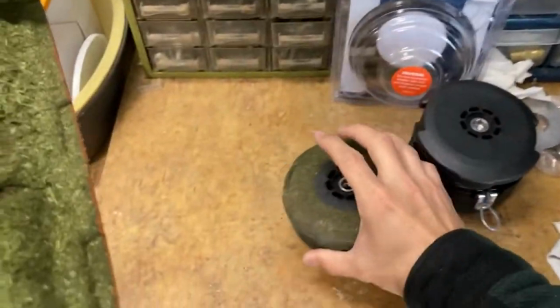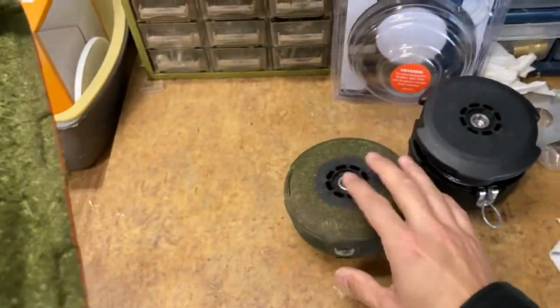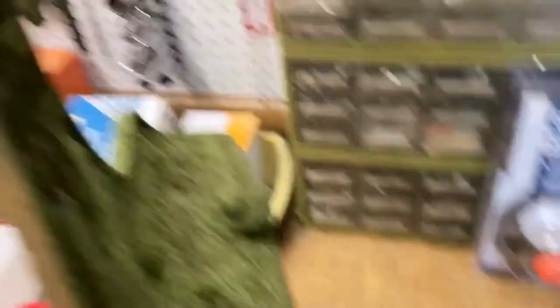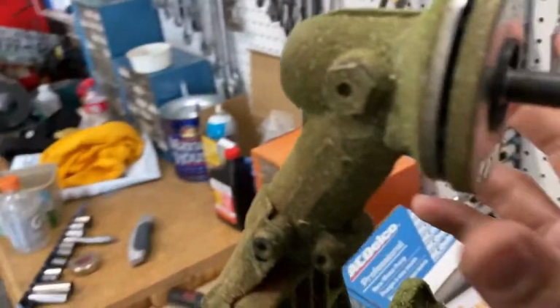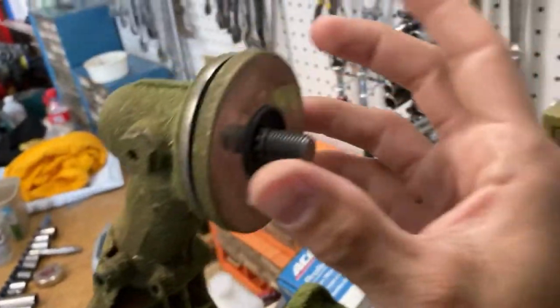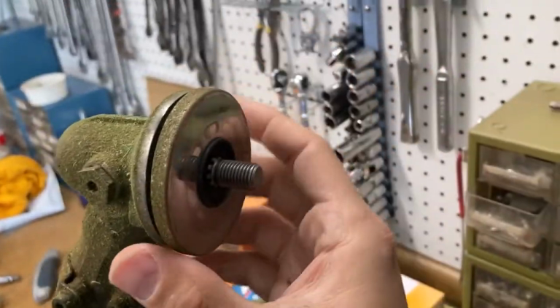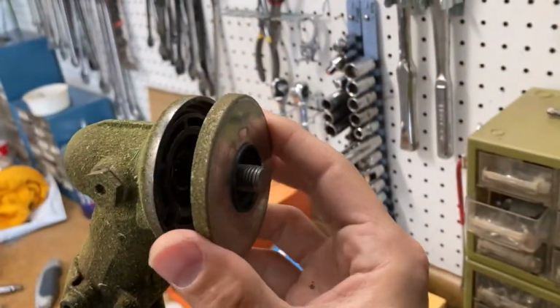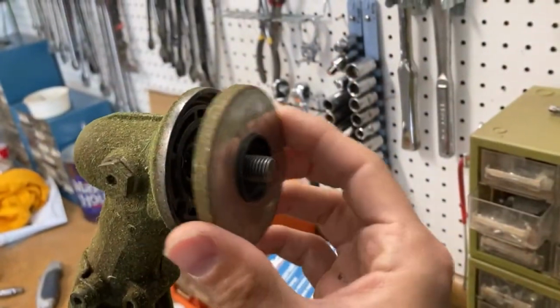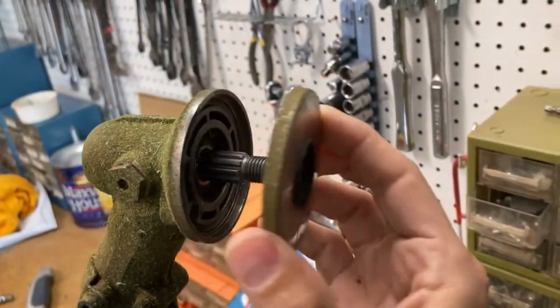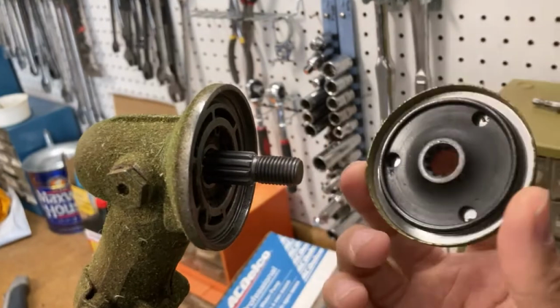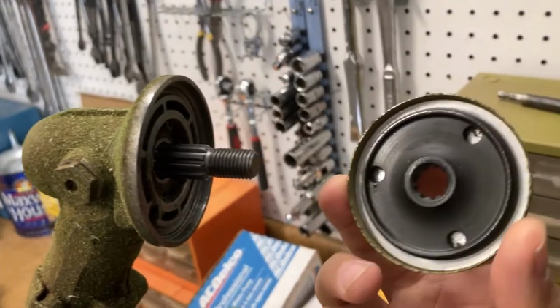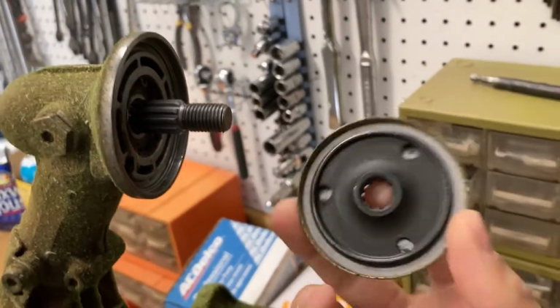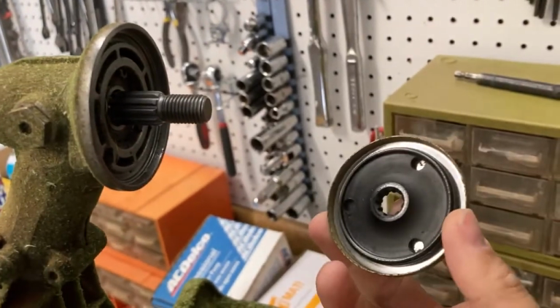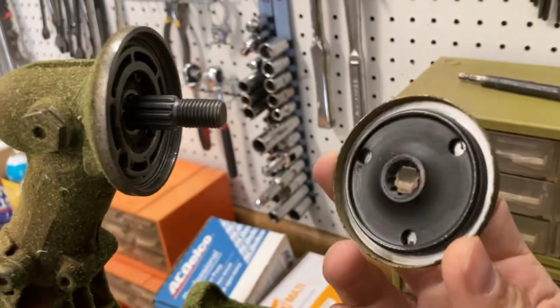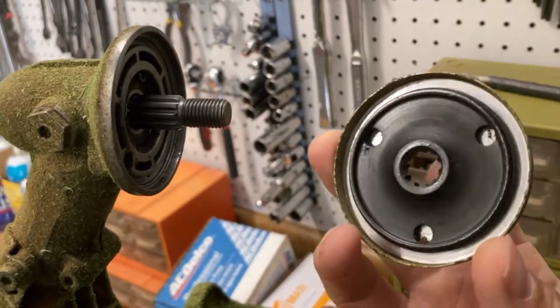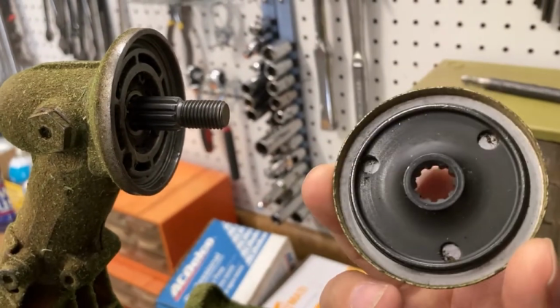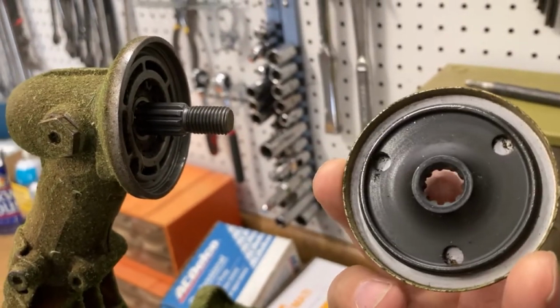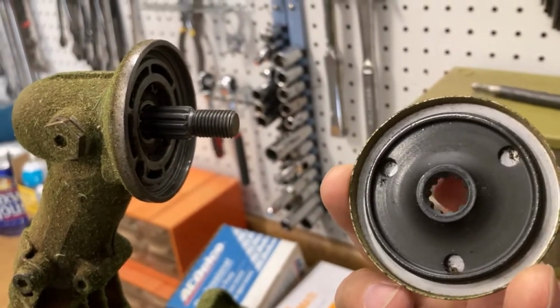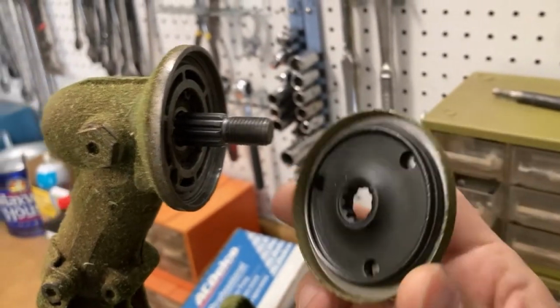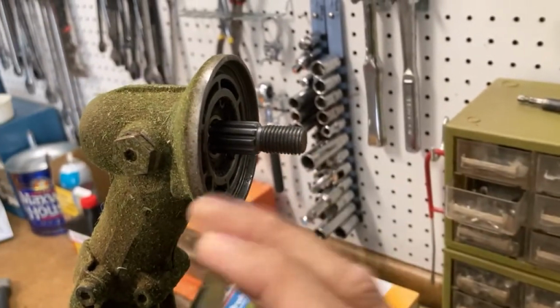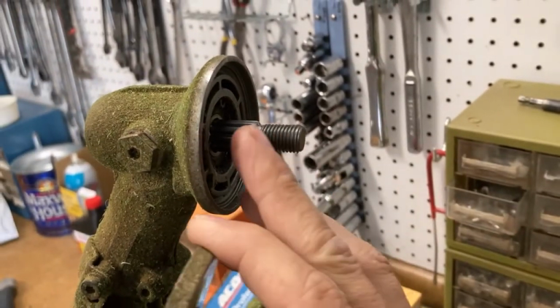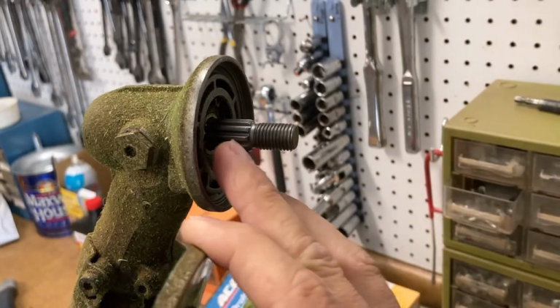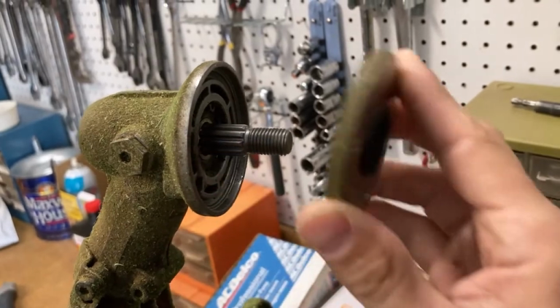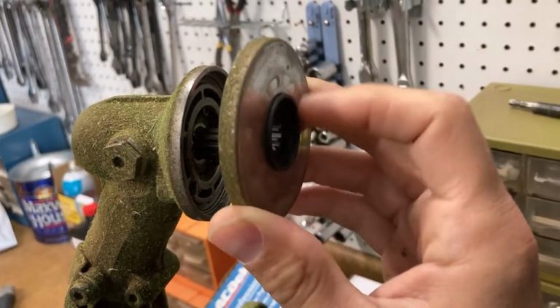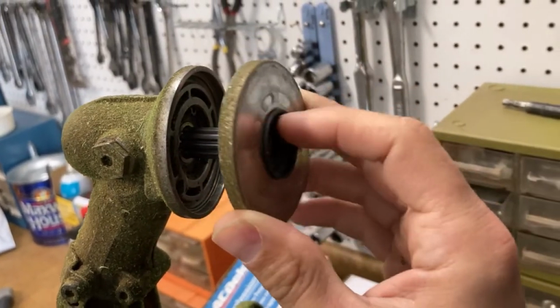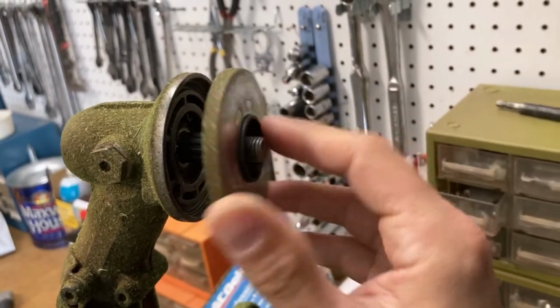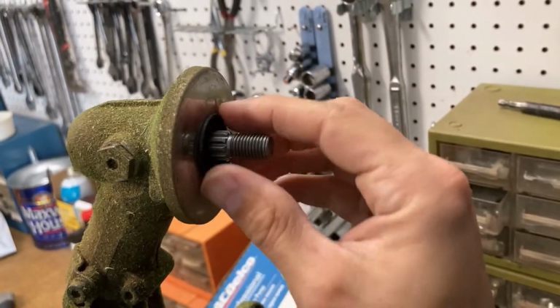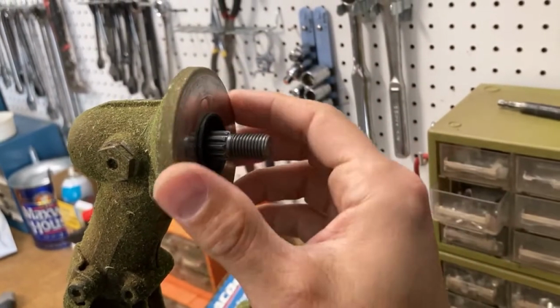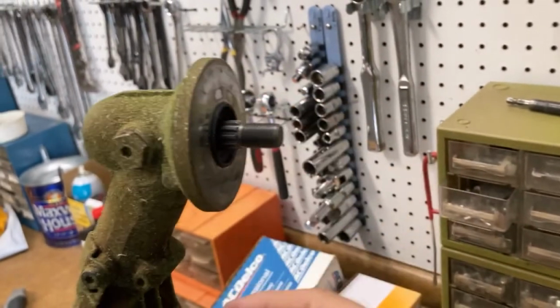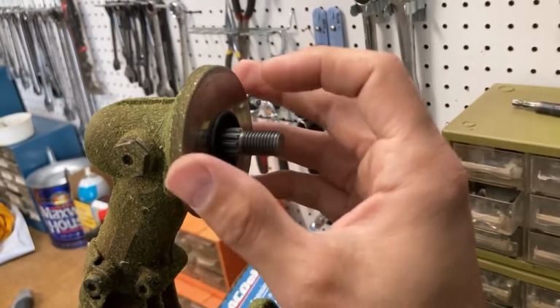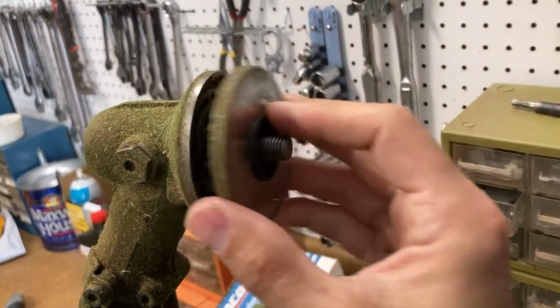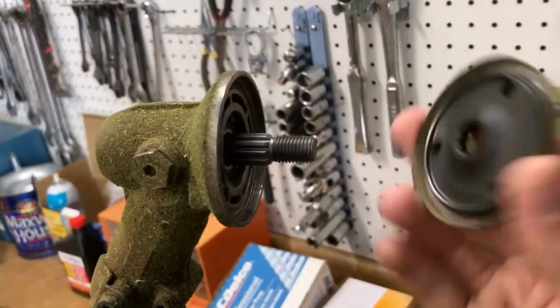That comes off, and then on the head here you have a little plate where it fits over this gear. So it kind of sits like that.